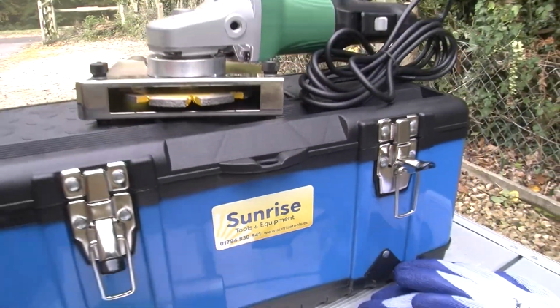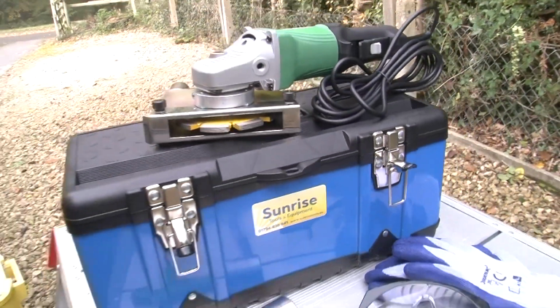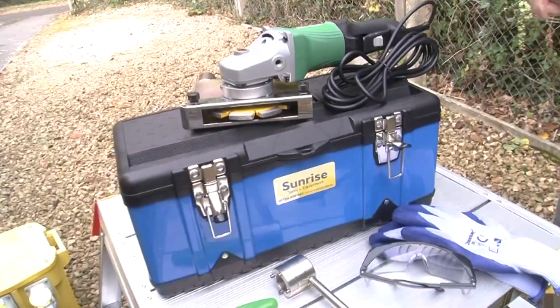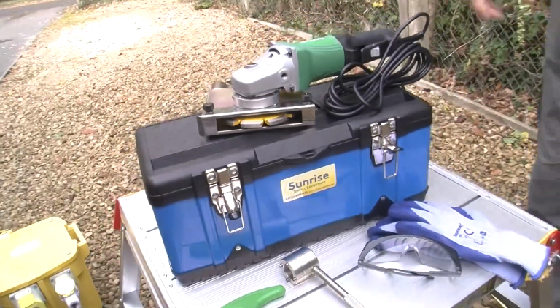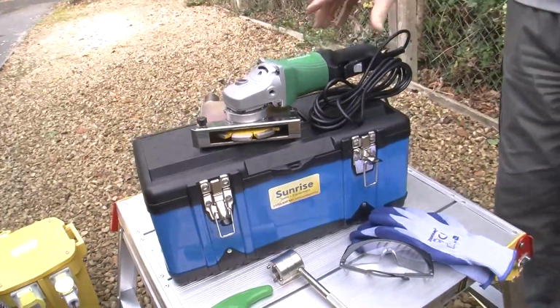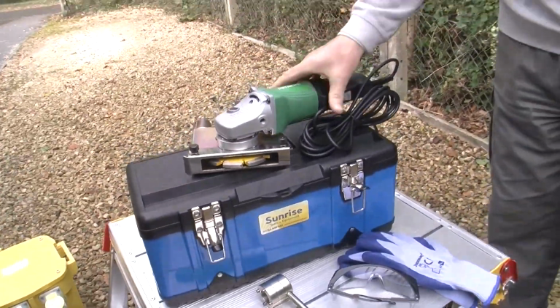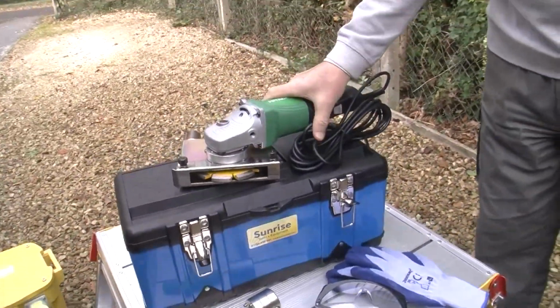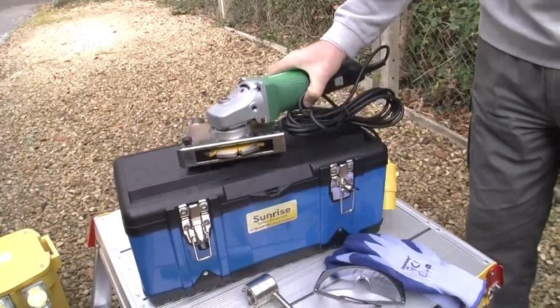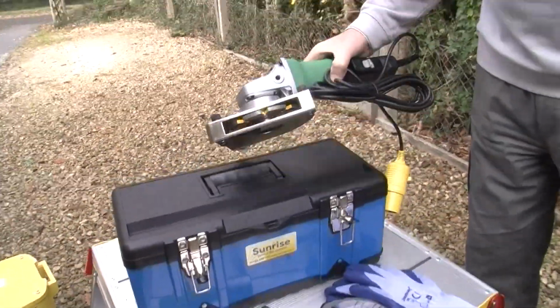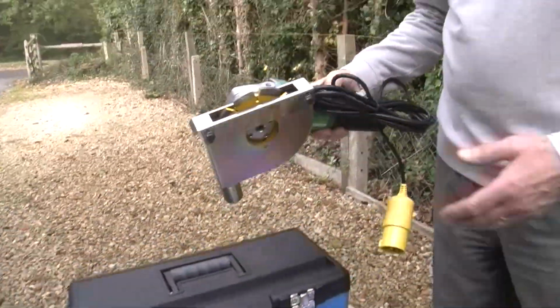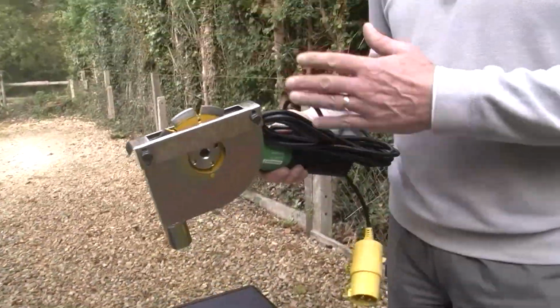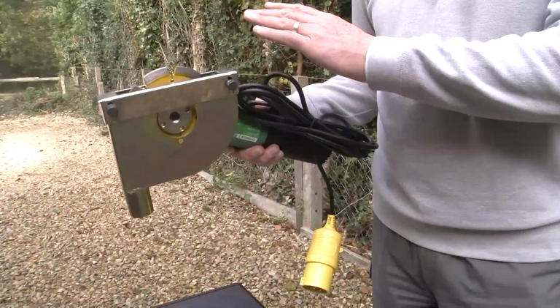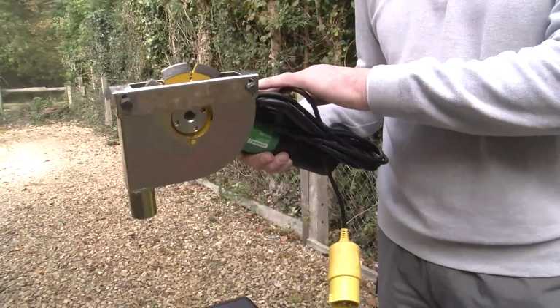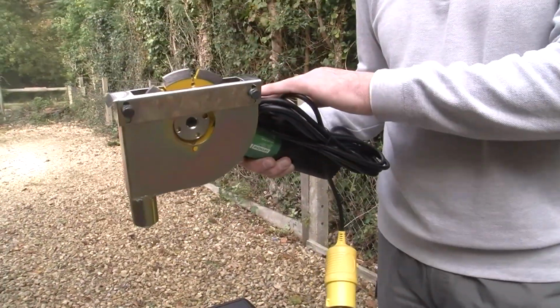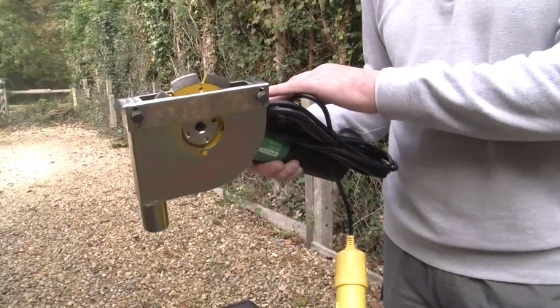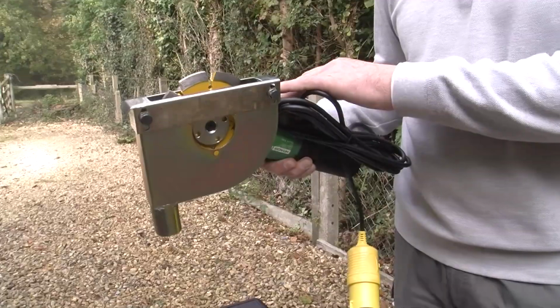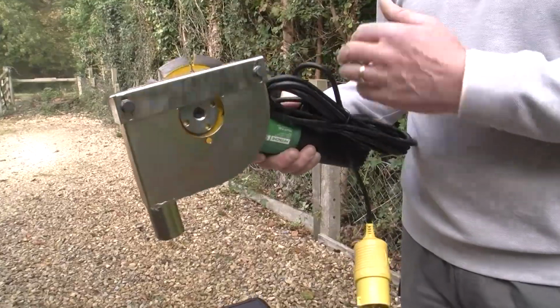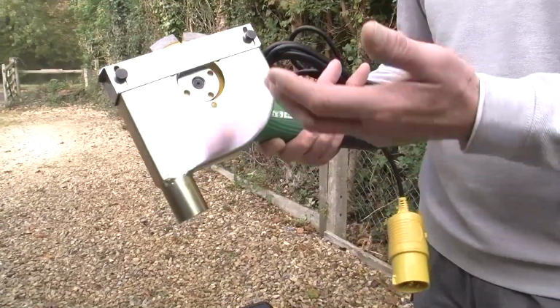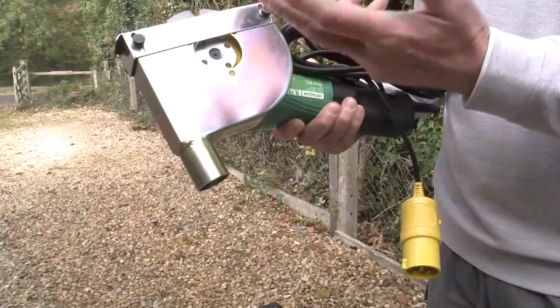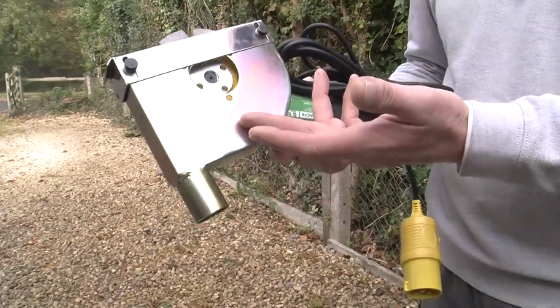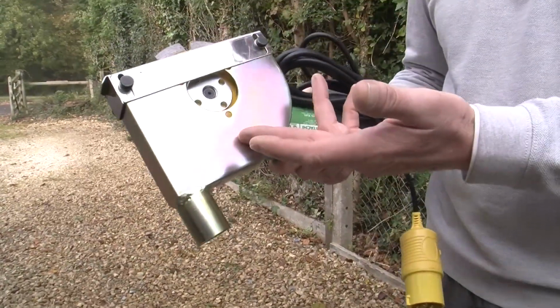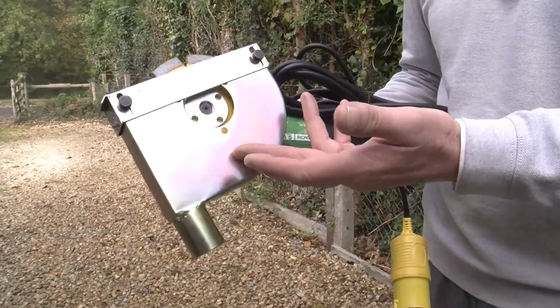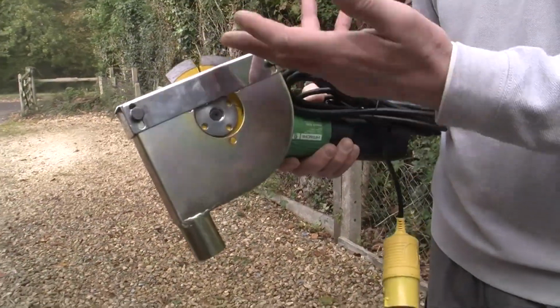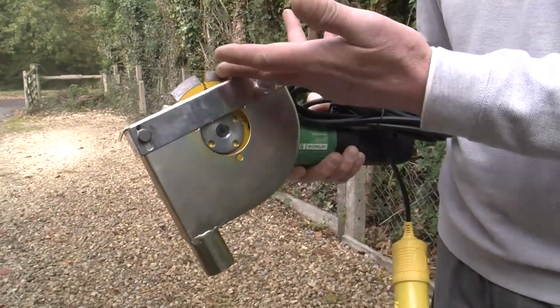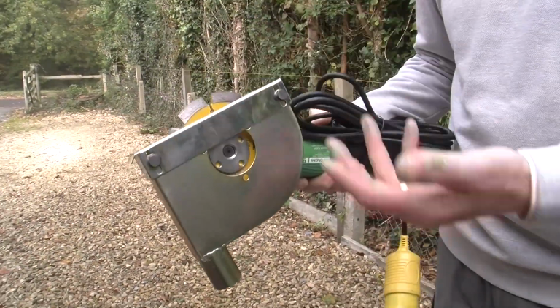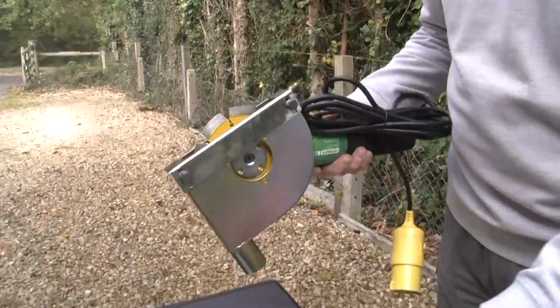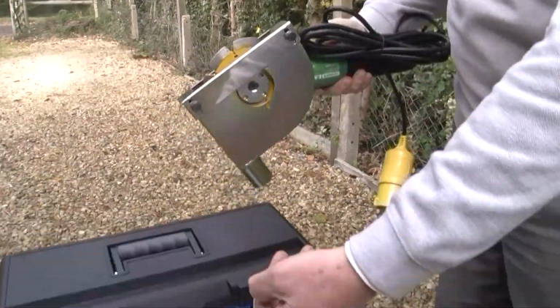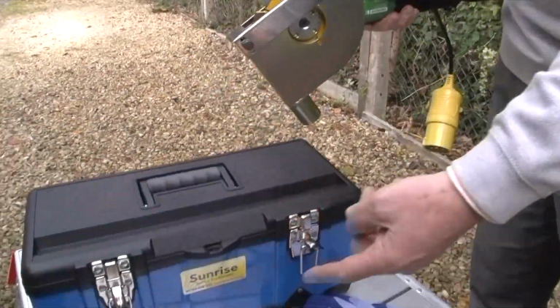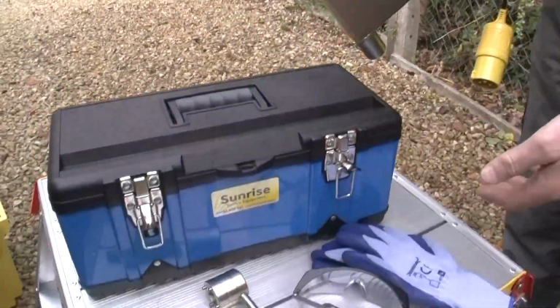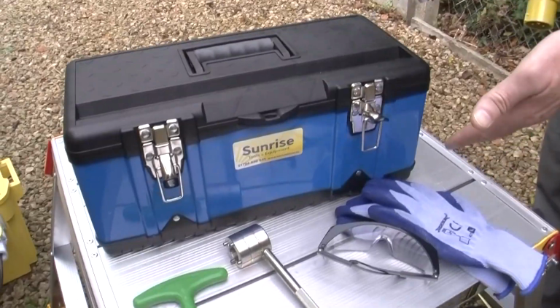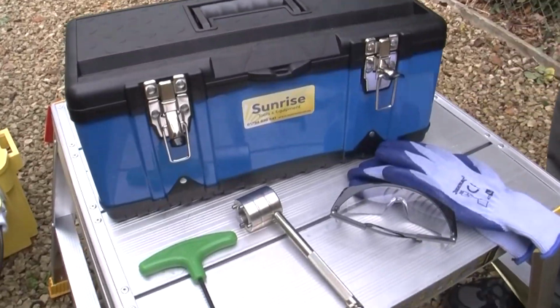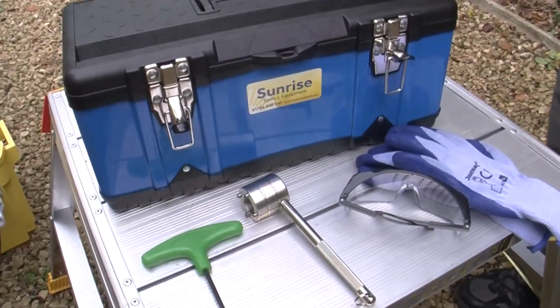The dust free brick raking box kit comprises a 125mm grinder, a custom dust extraction cowl, a diamond blade, and some special tools and safety equipment.